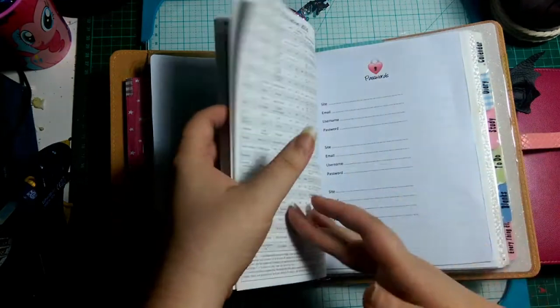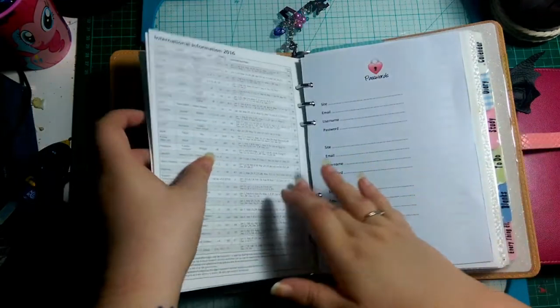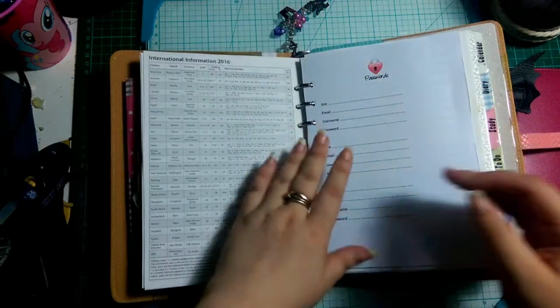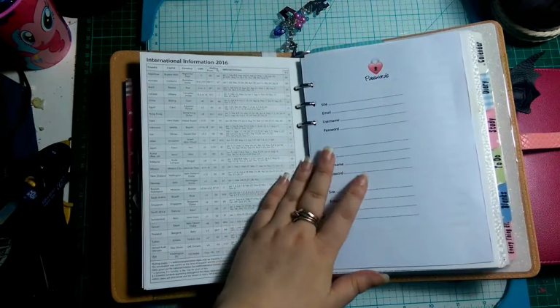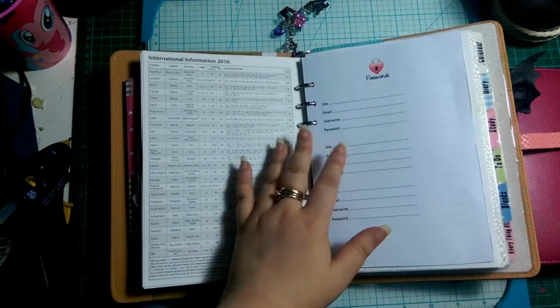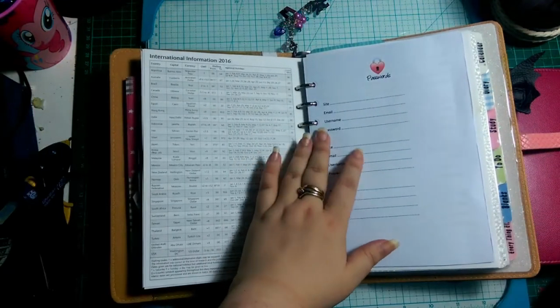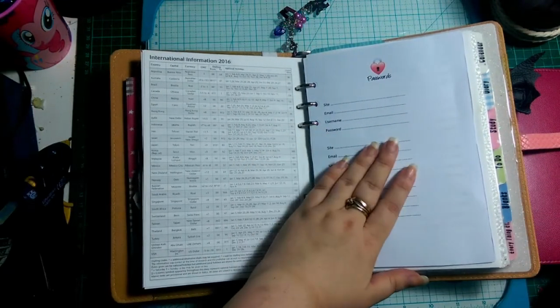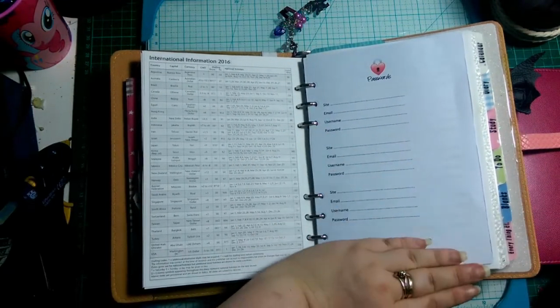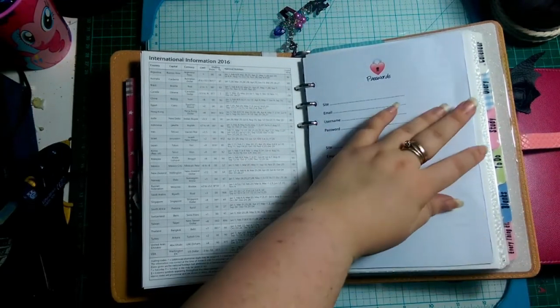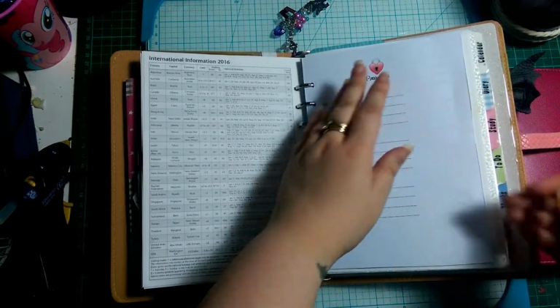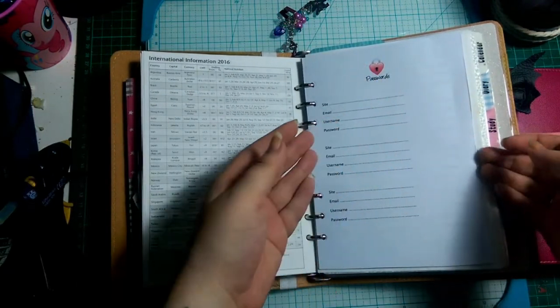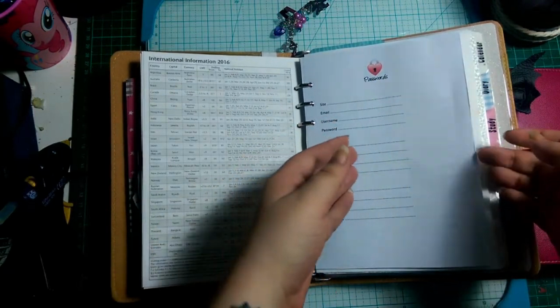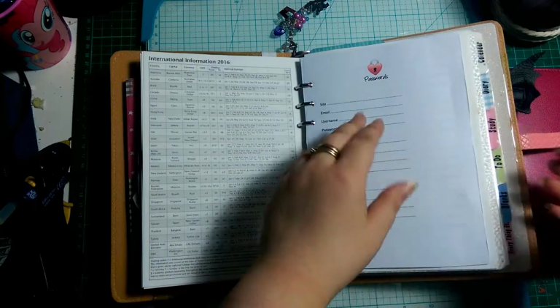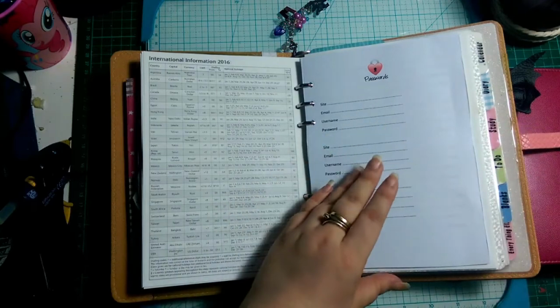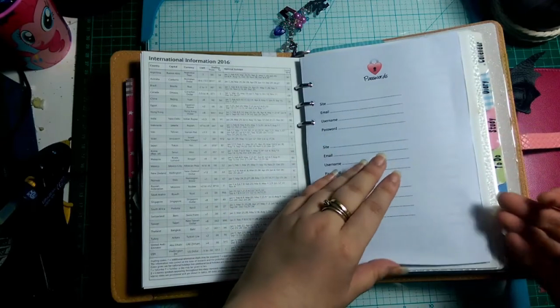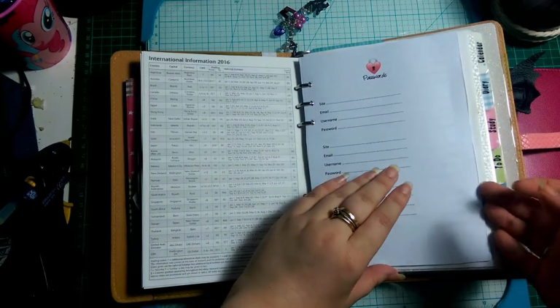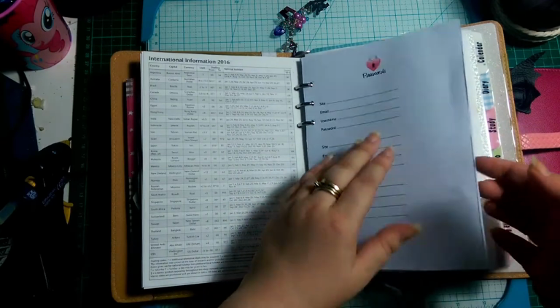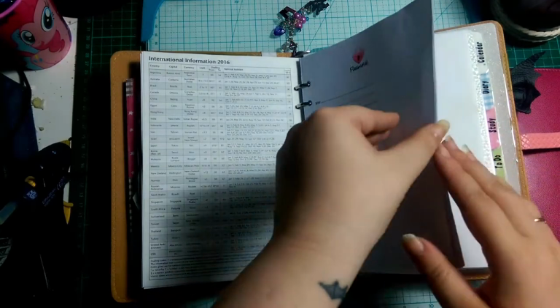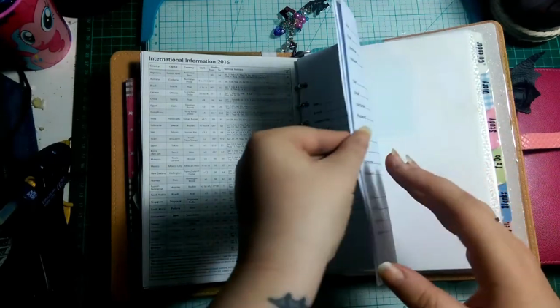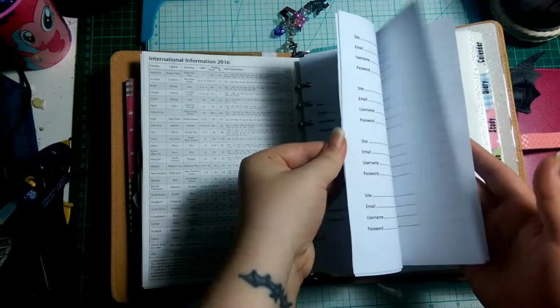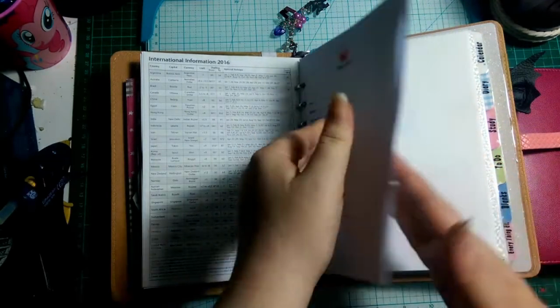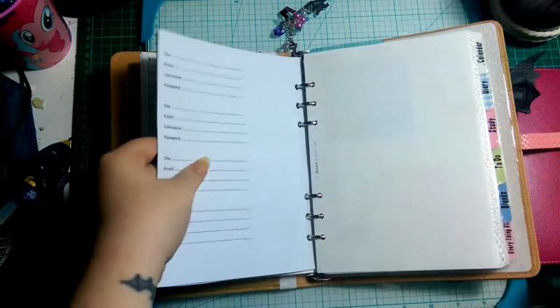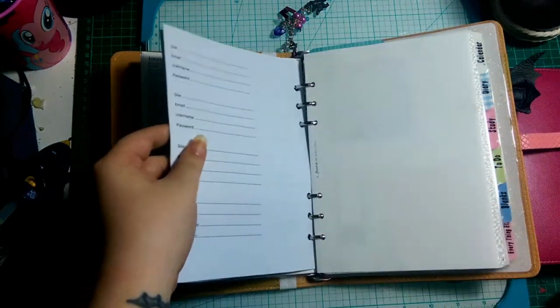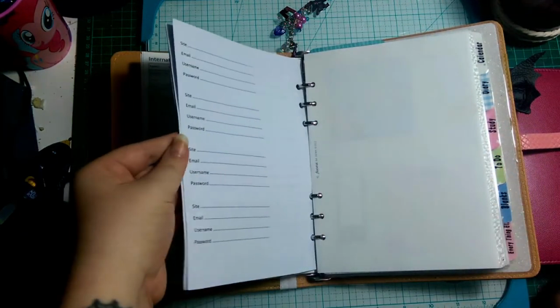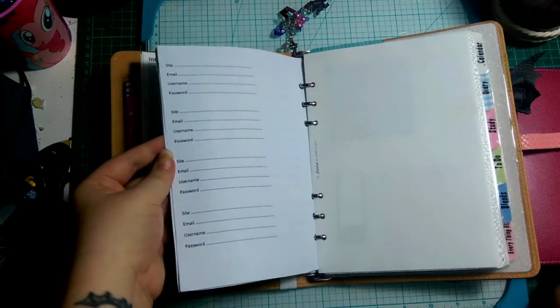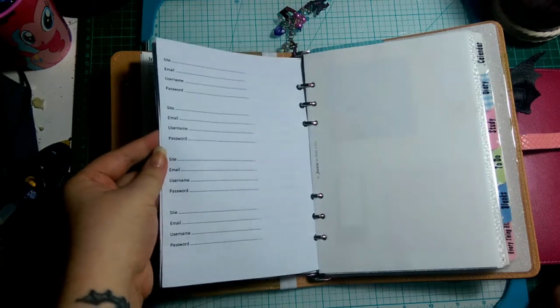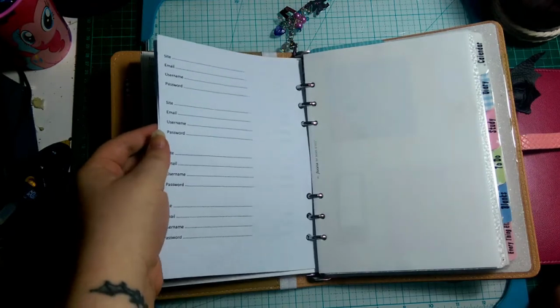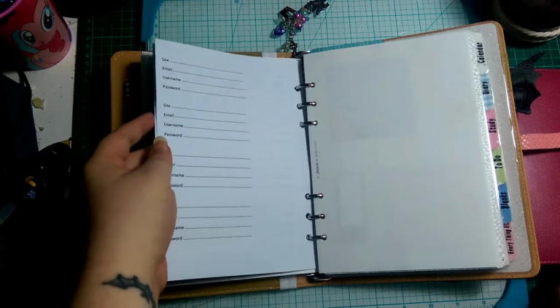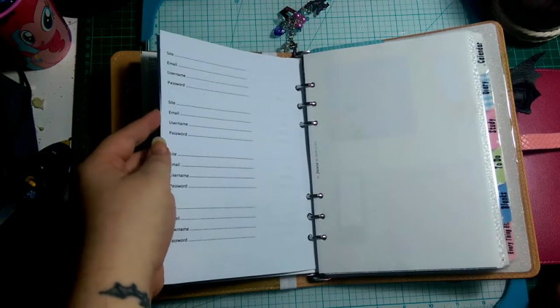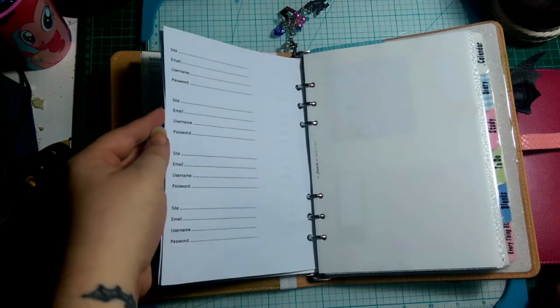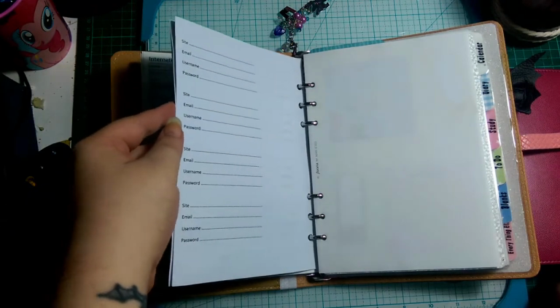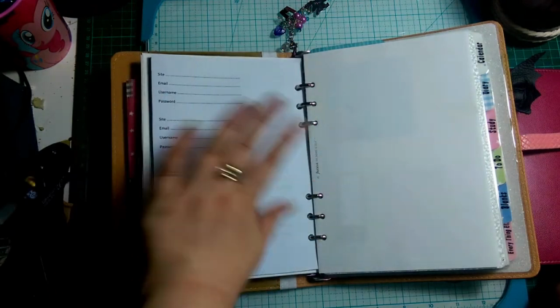I also got some Filofax inserts with personal information. I created a password section because my sister is notorious for creating an account, forgetting the password, and creating another account. So I made her some of these which just say site, email, username, password.